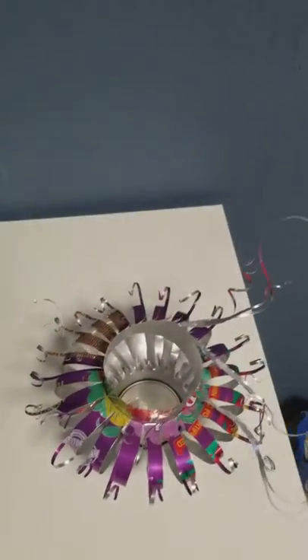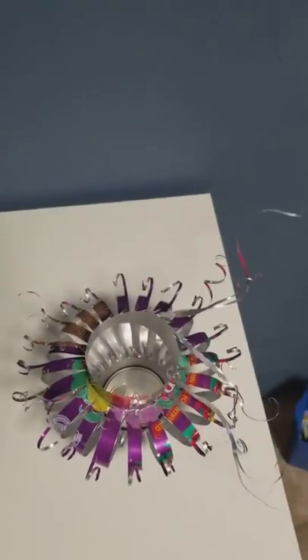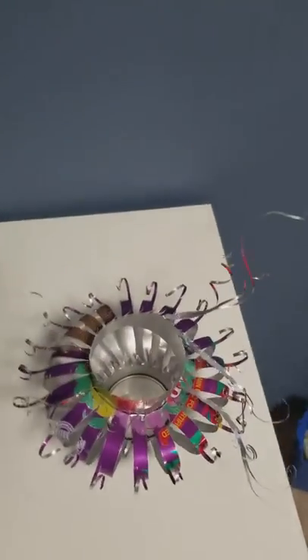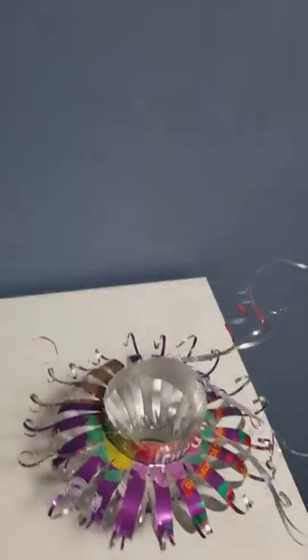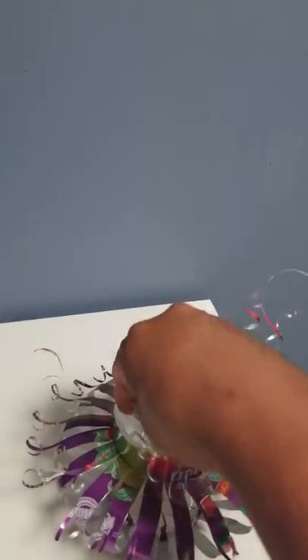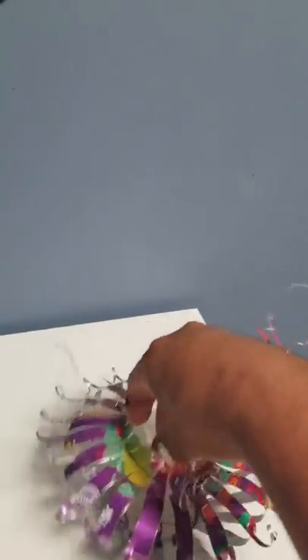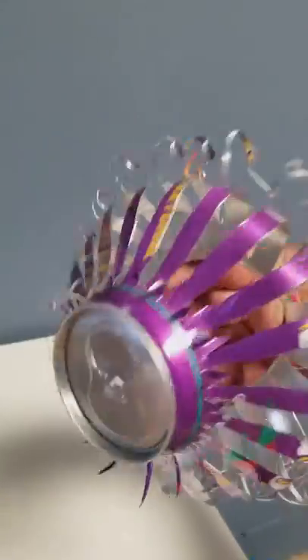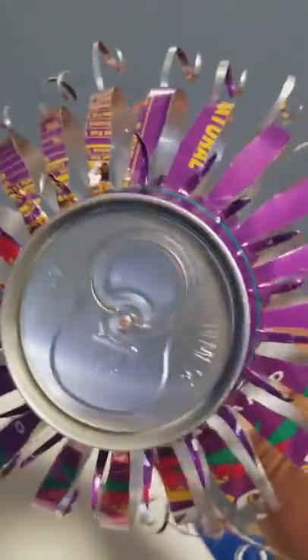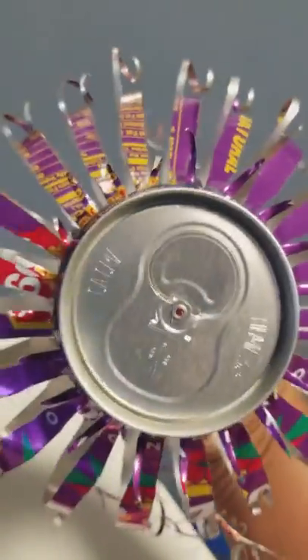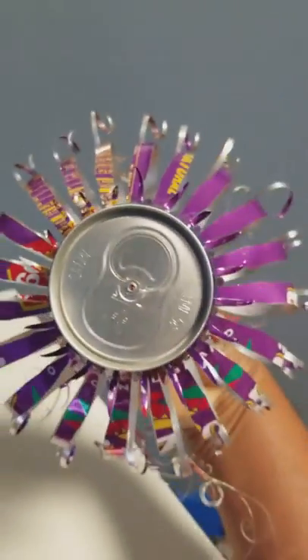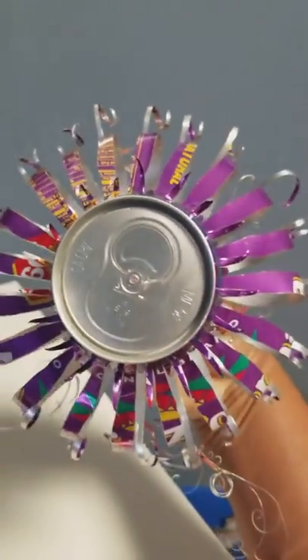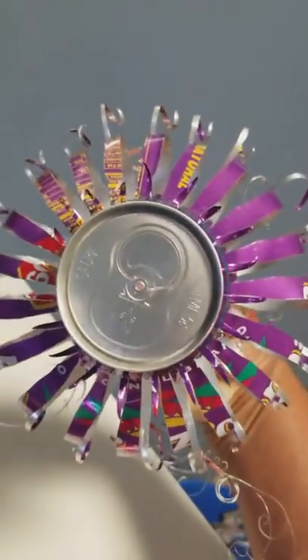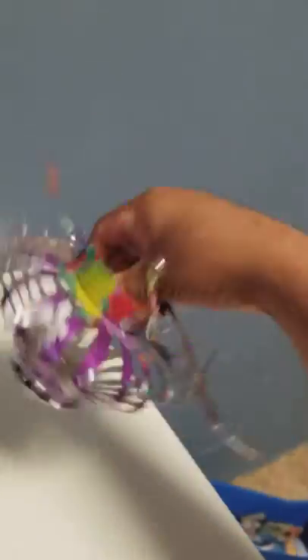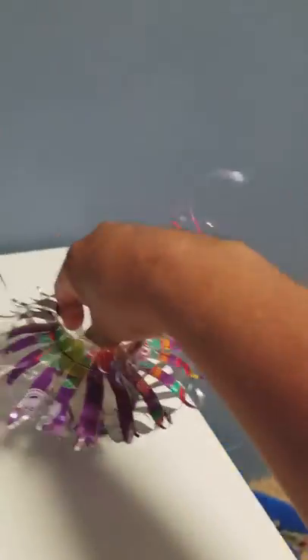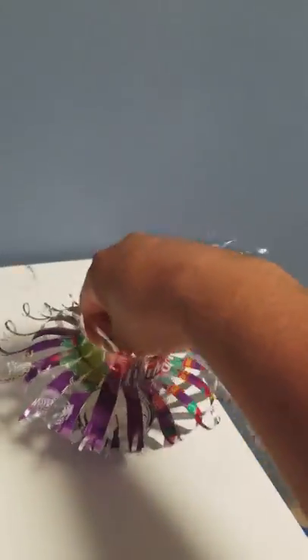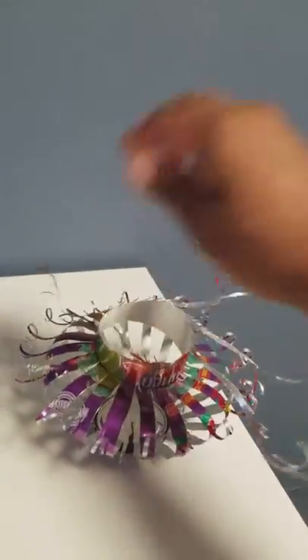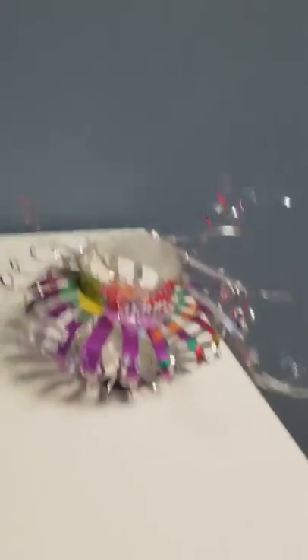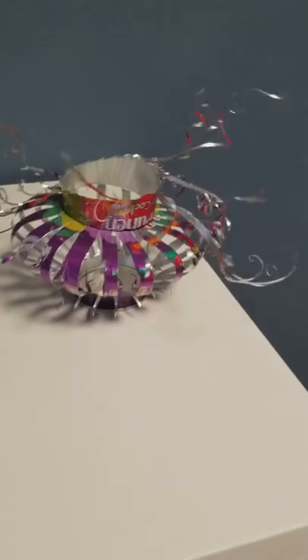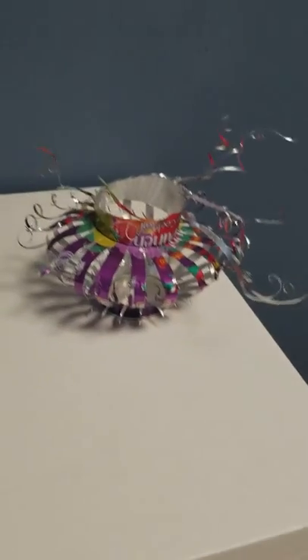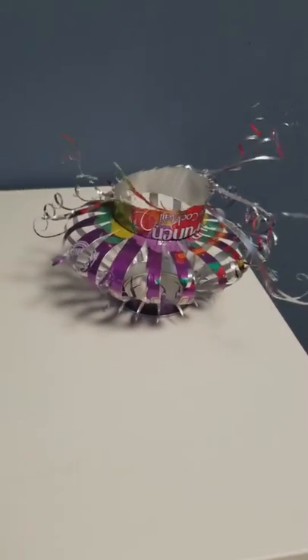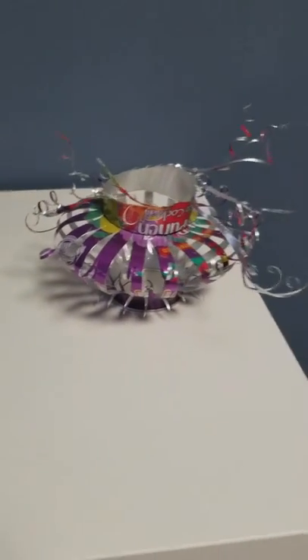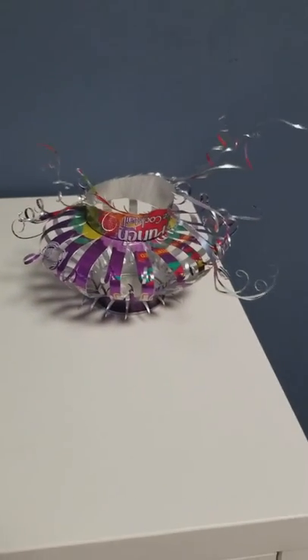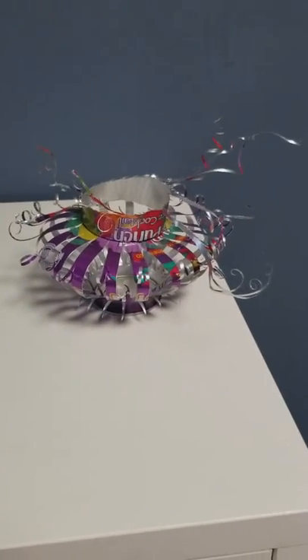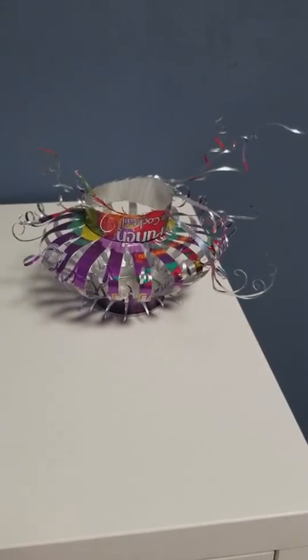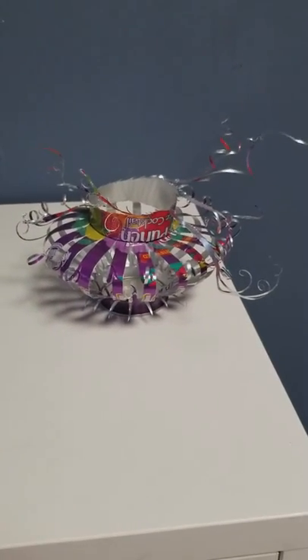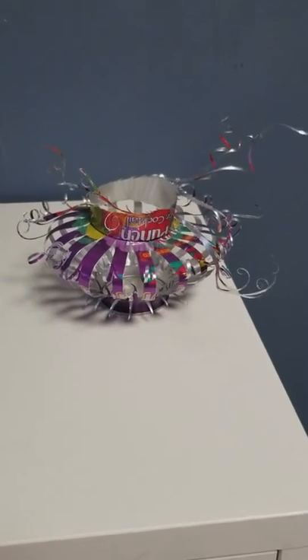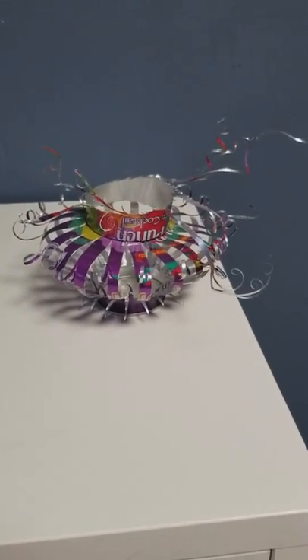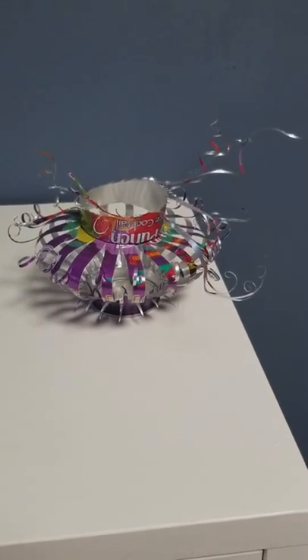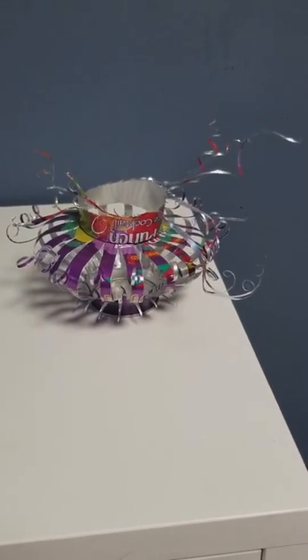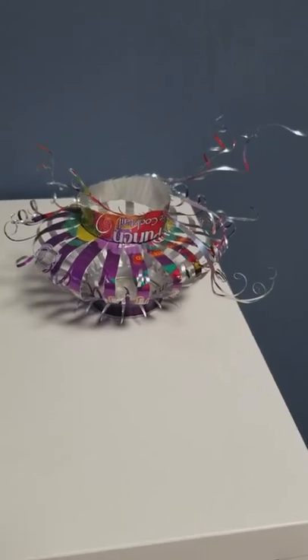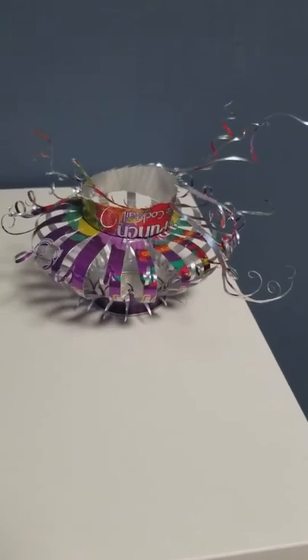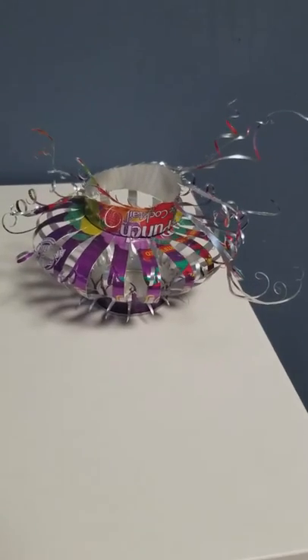Now I'm gonna show you from the bottom — the colors are right there. I'm the only one who can make this type of art right now. Please try to save our planet by recycling.